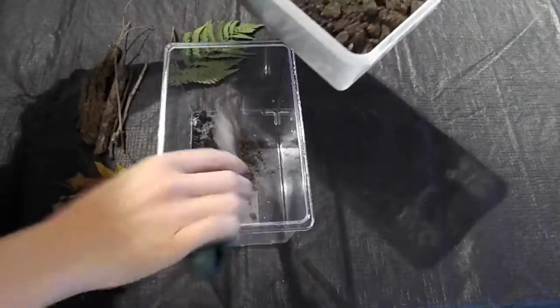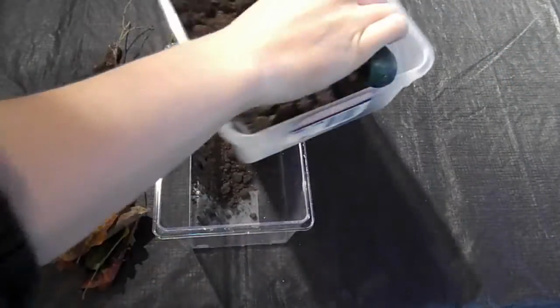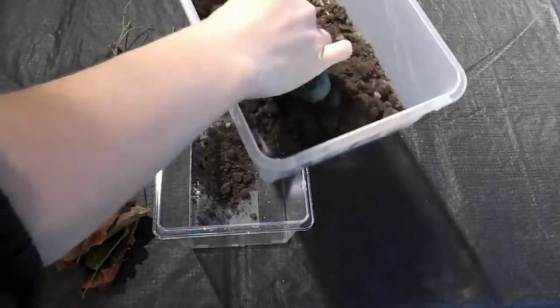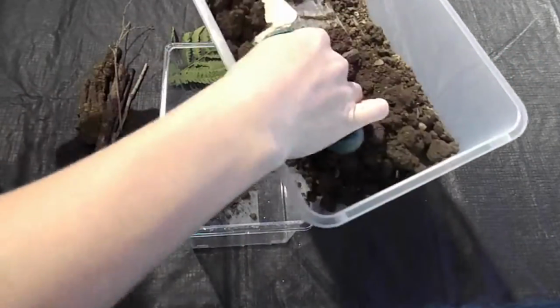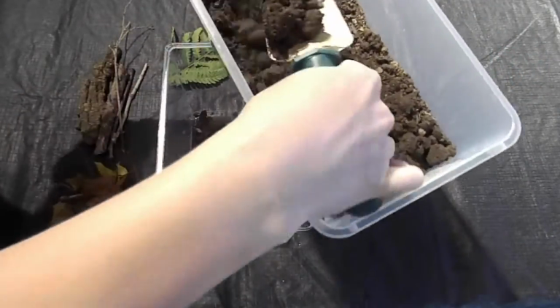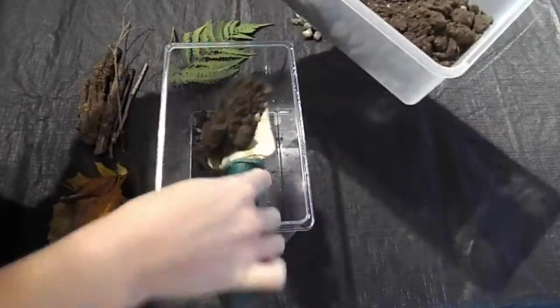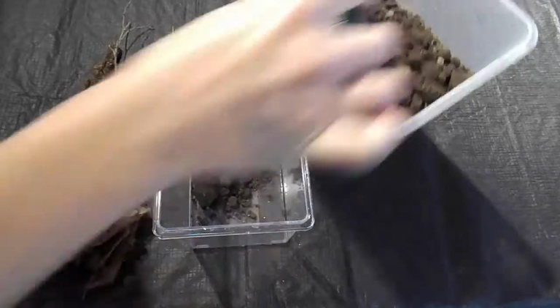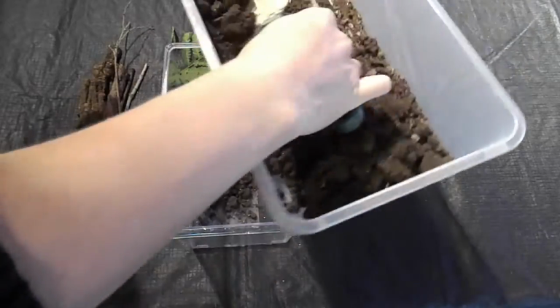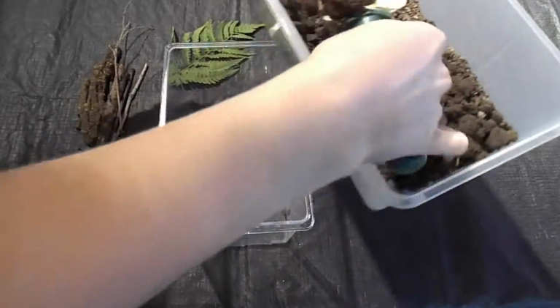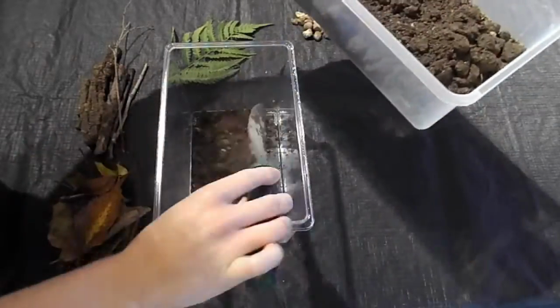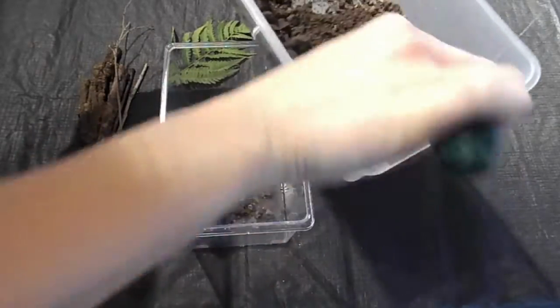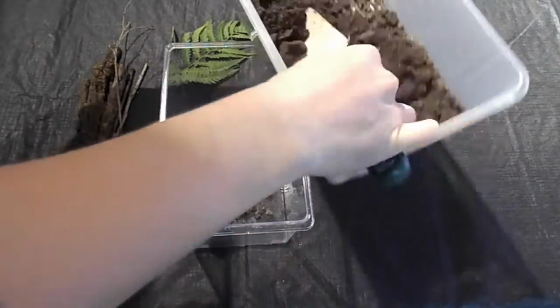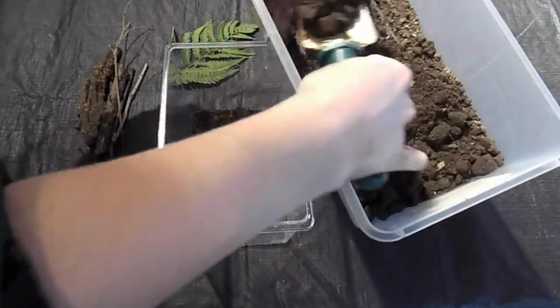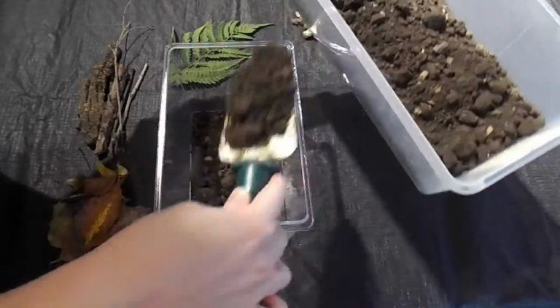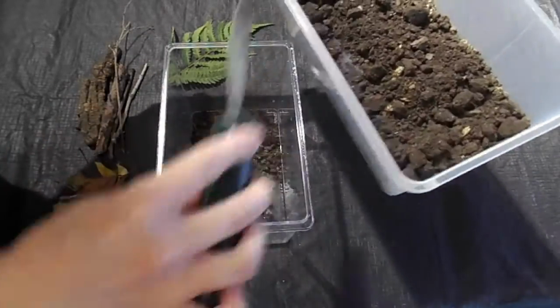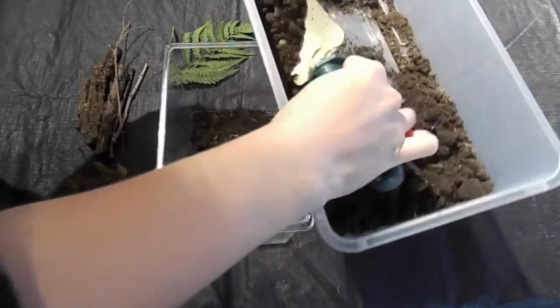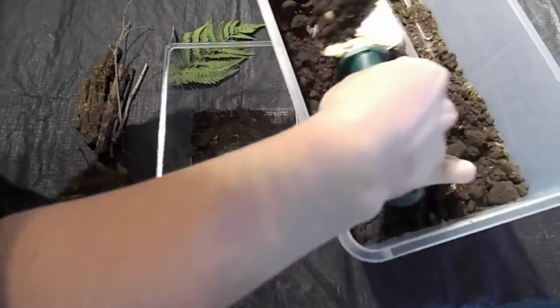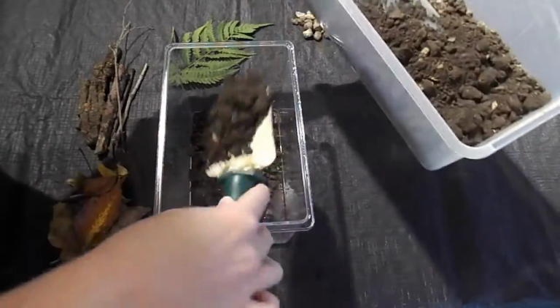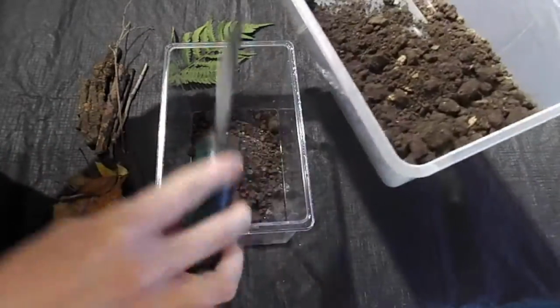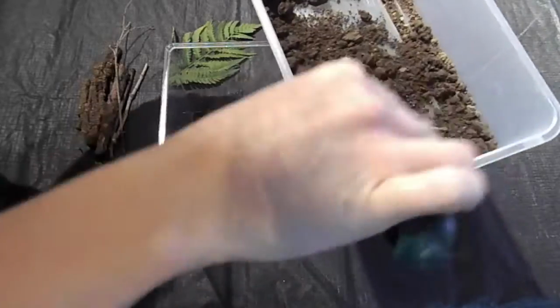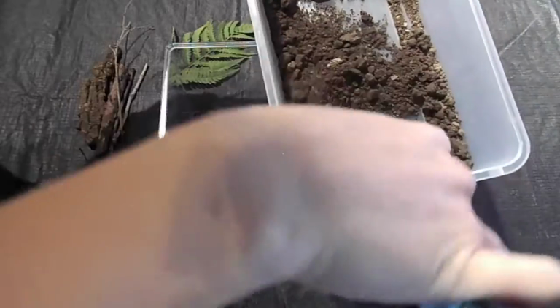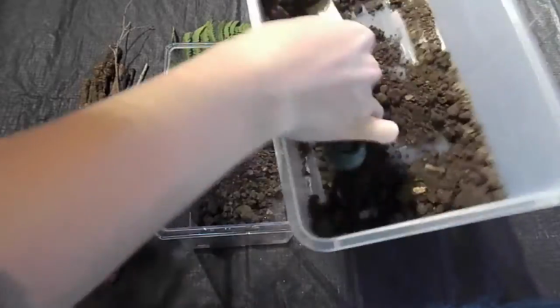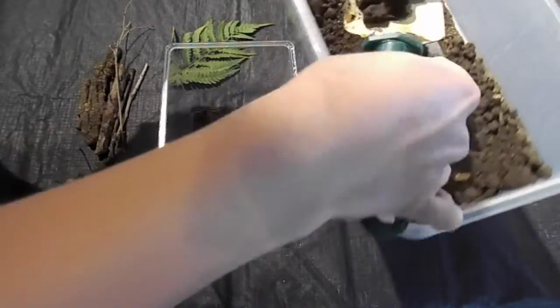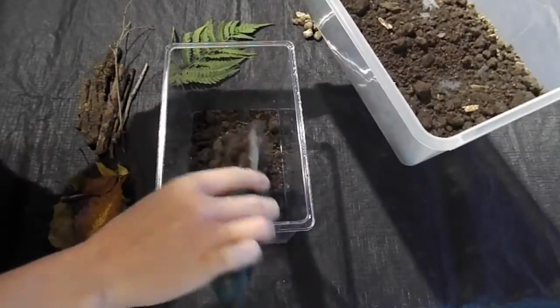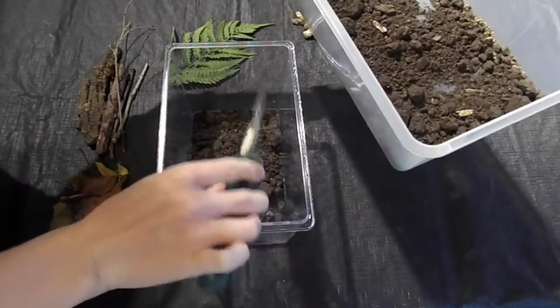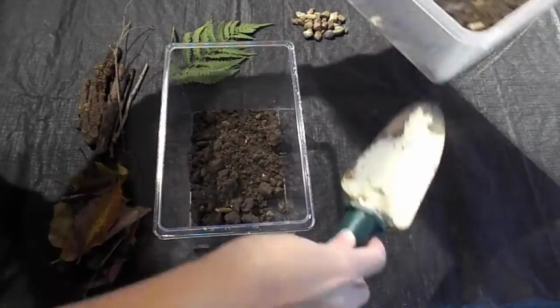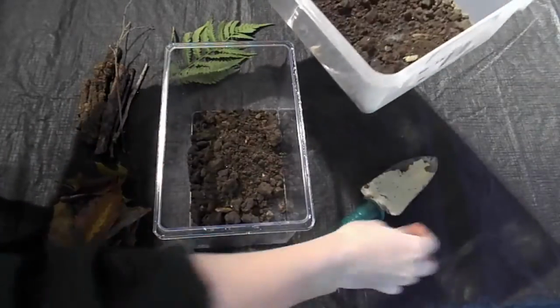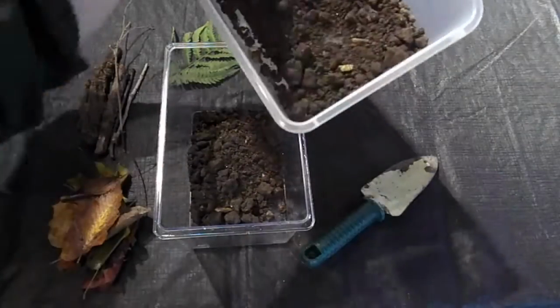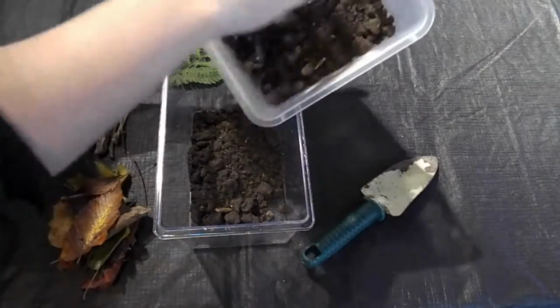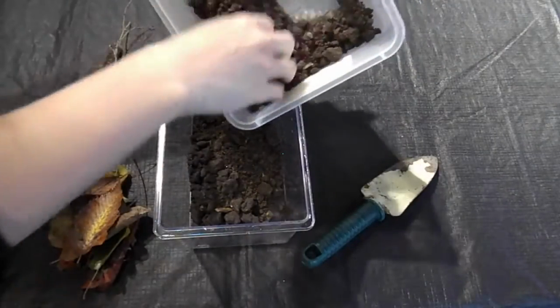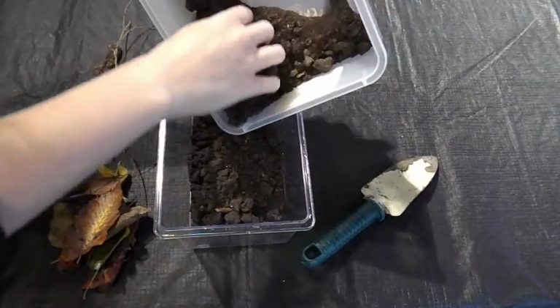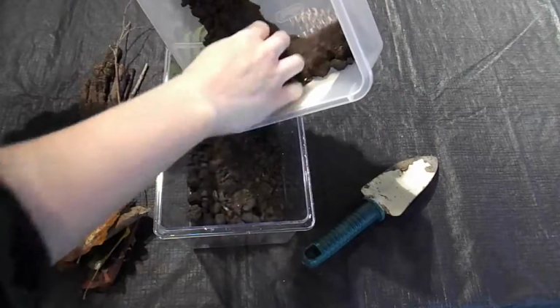We'll start by making a nice base of soil, just like the snails would have outside. We're going to get a little bit messy during this step, so I suggest building your terrarium outside if you can. There's nothing wrong with getting a little bit of dirt under your nails though.